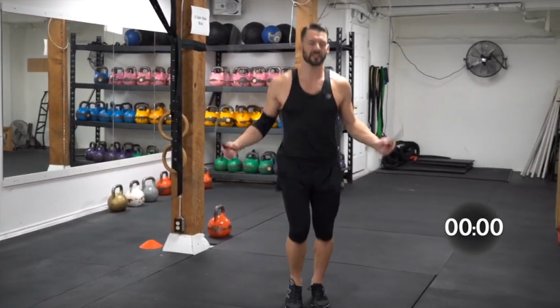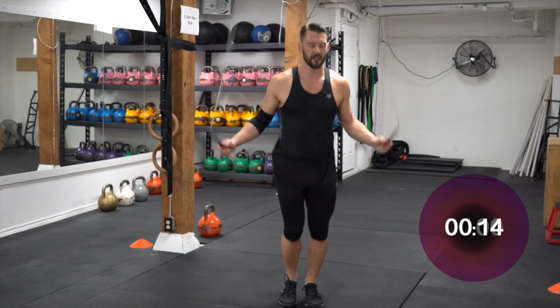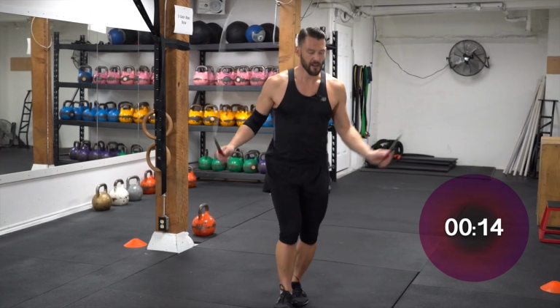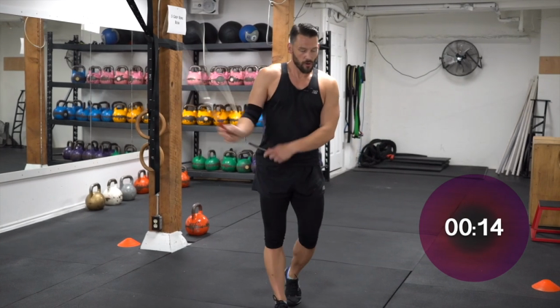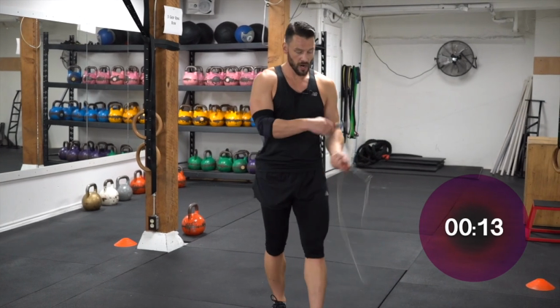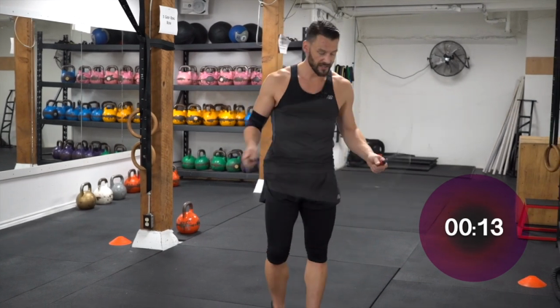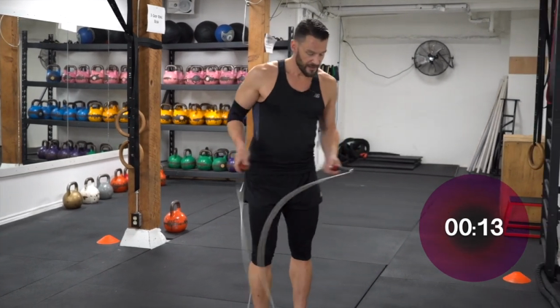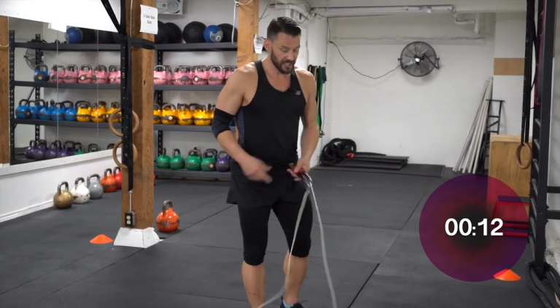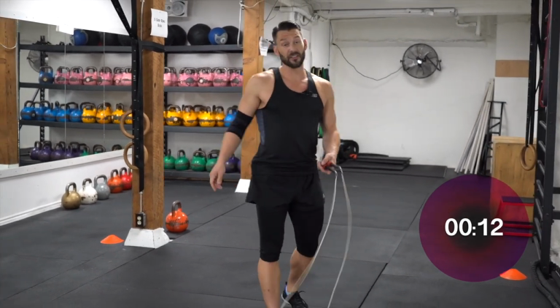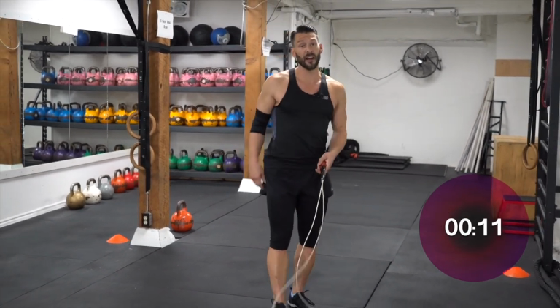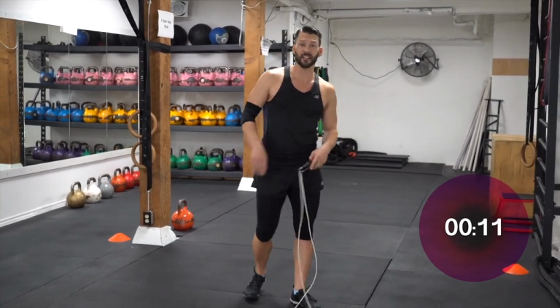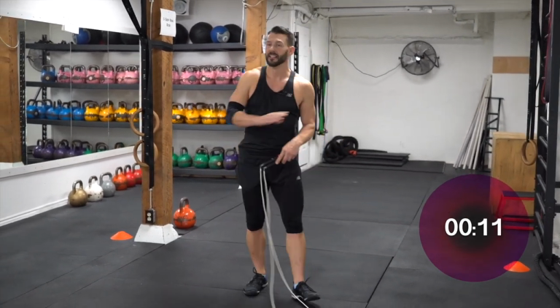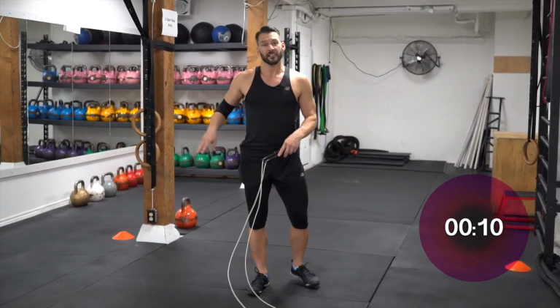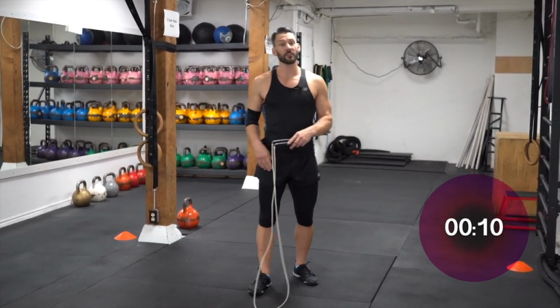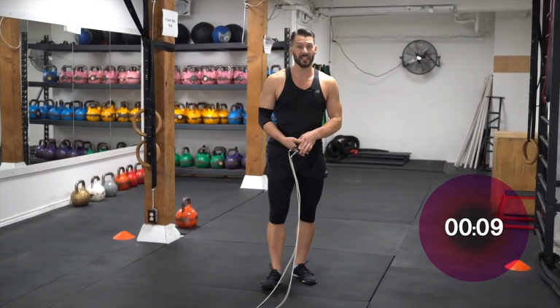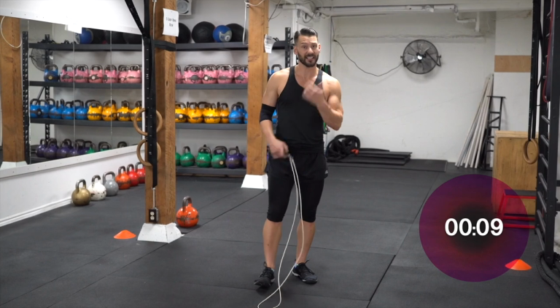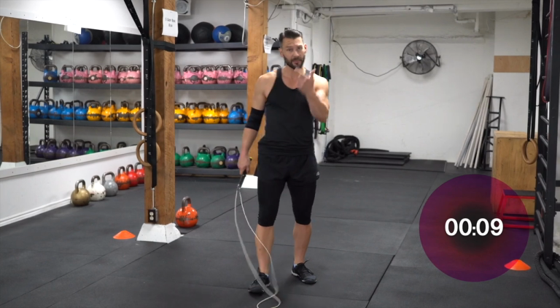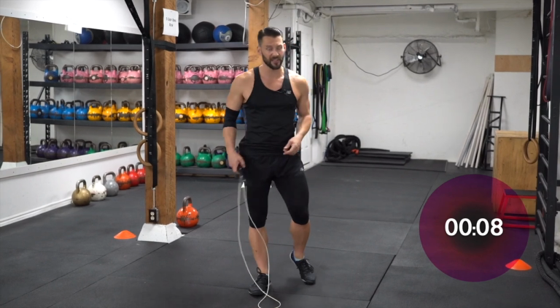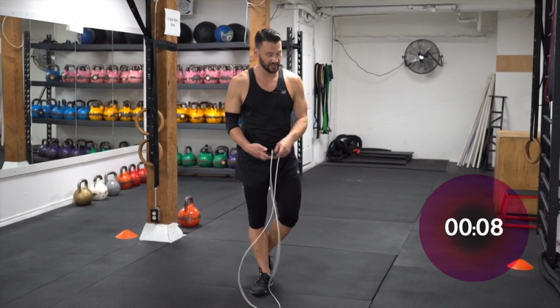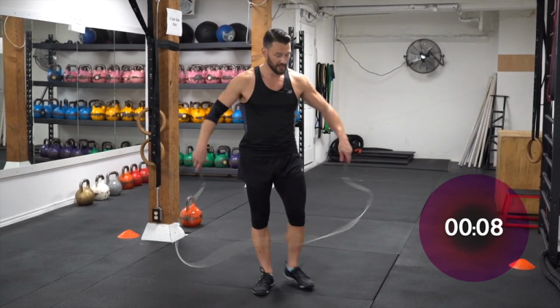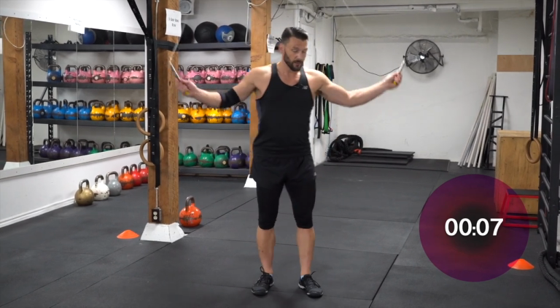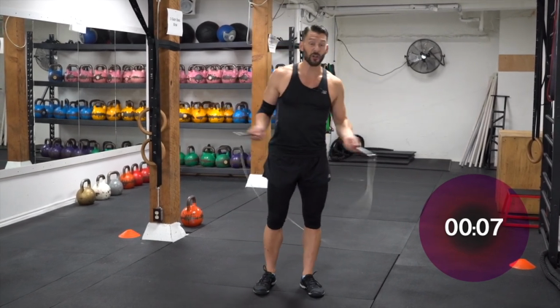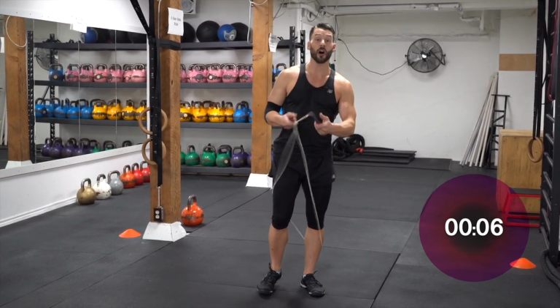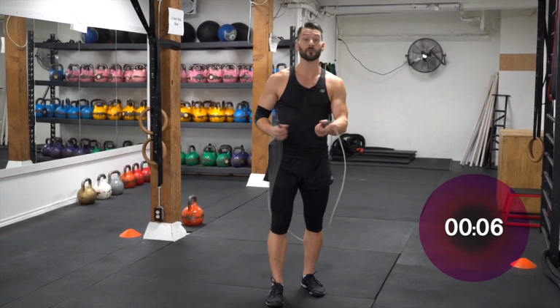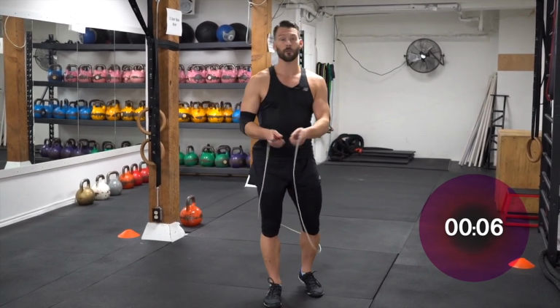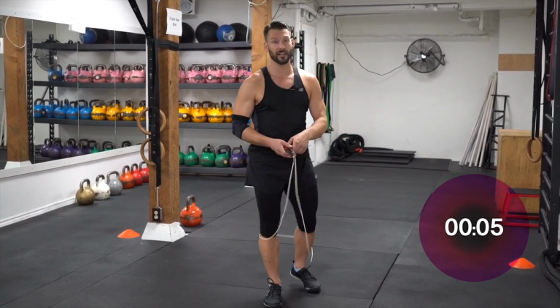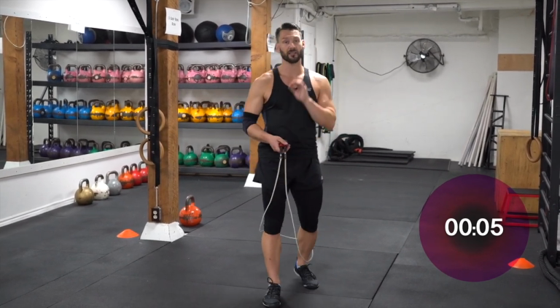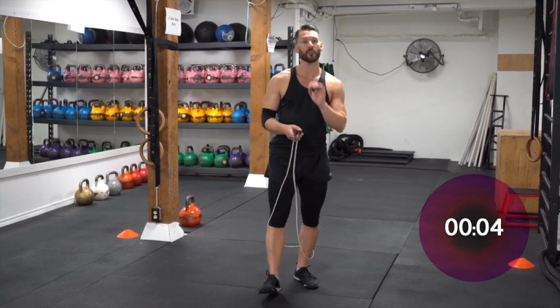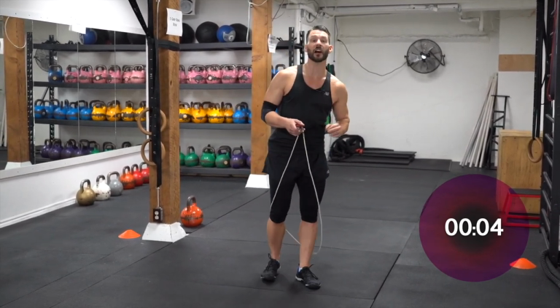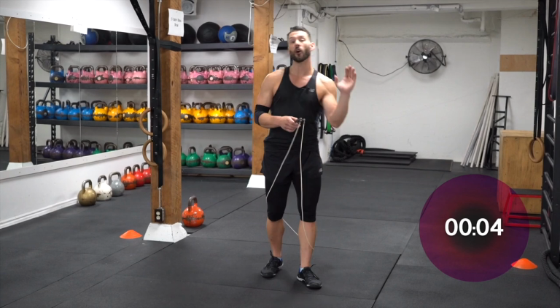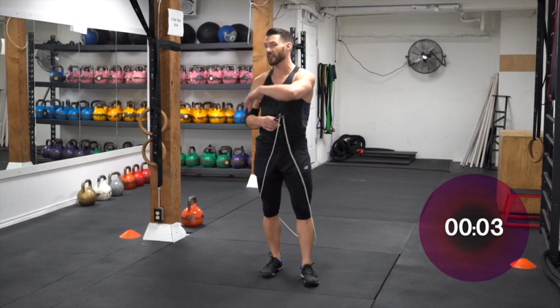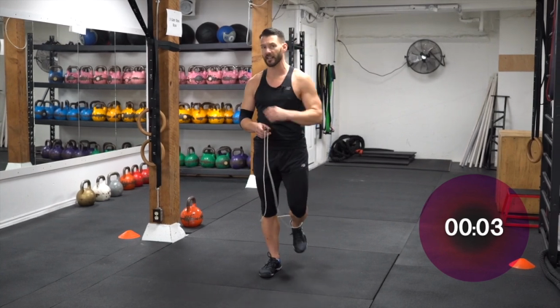Bounce it. Whoo! You can tell these are effective. I've done hundreds of these and it still gets you puffed out, which just shows you how awesome jump rope training can be. It's very versatile for all fitness levels — beginner, intermediate, and advanced.